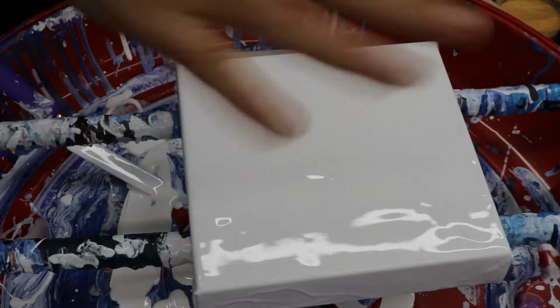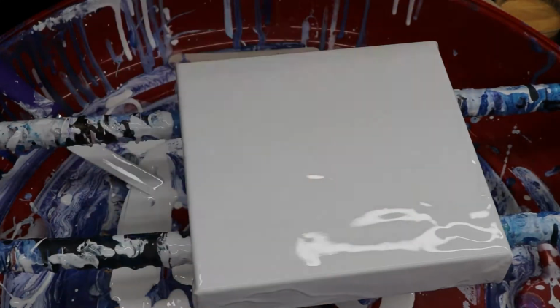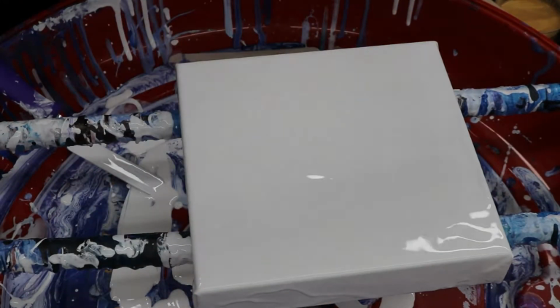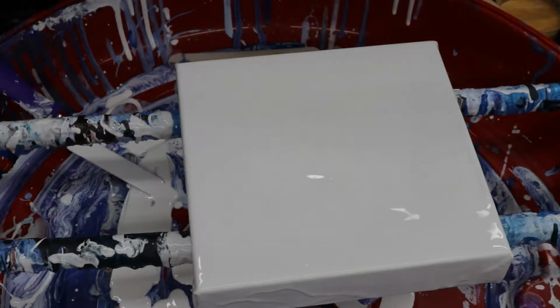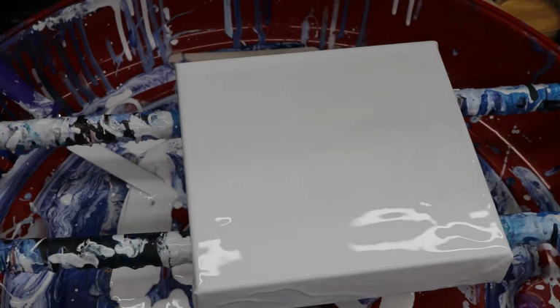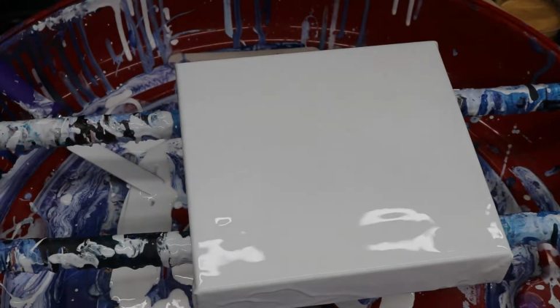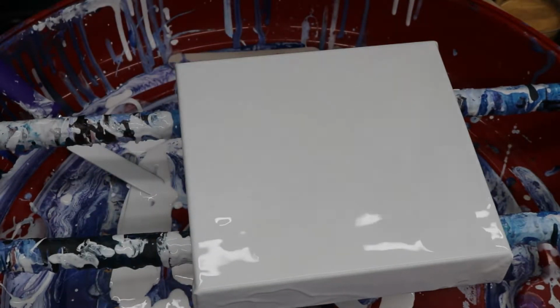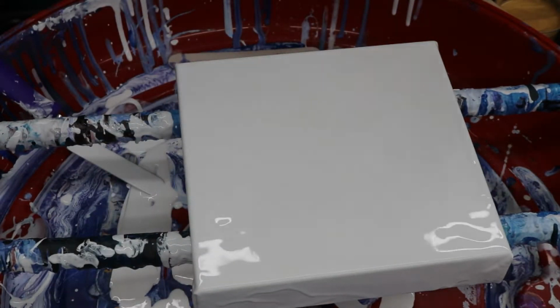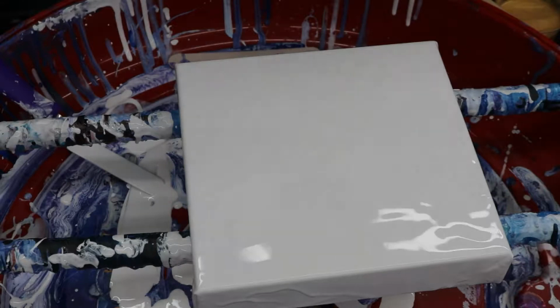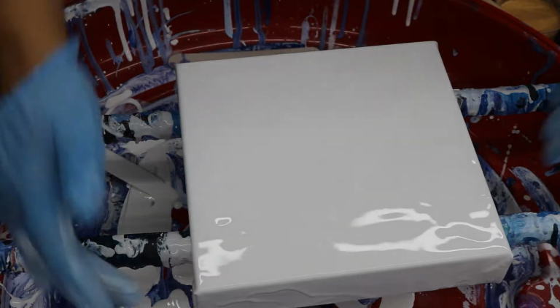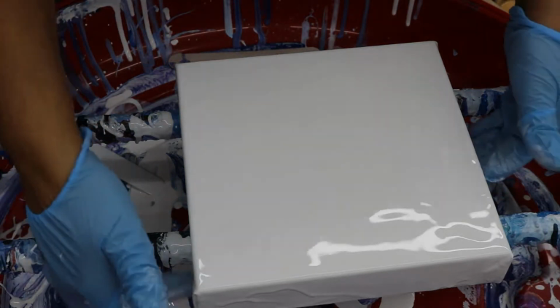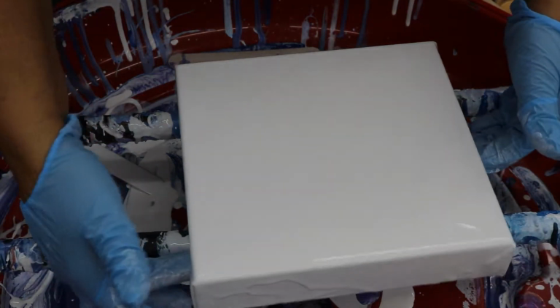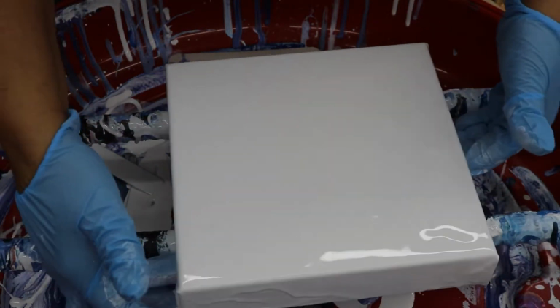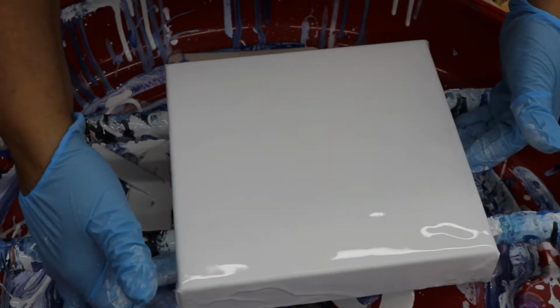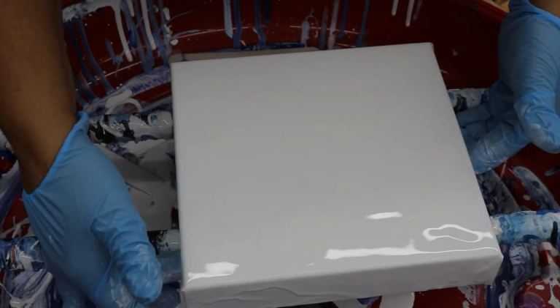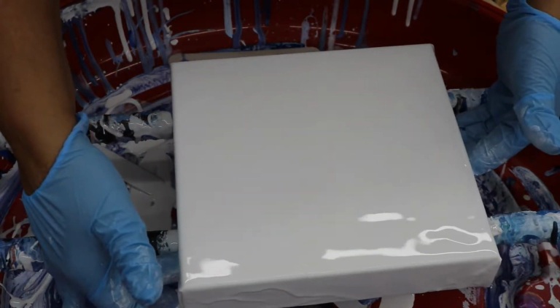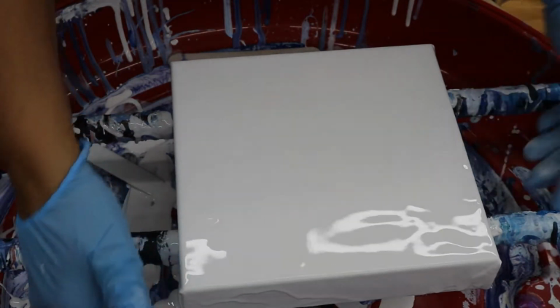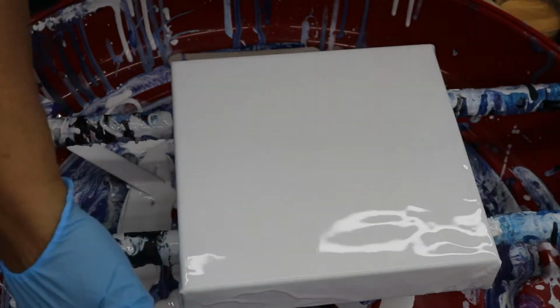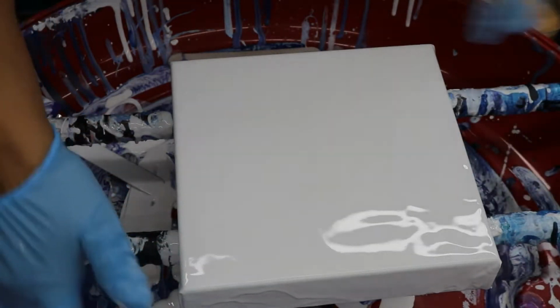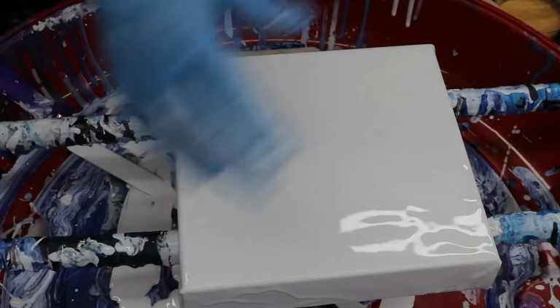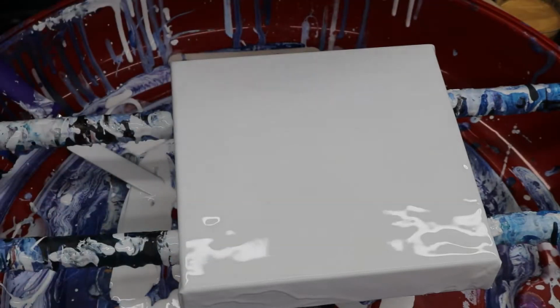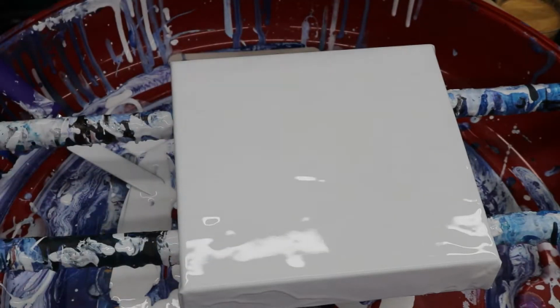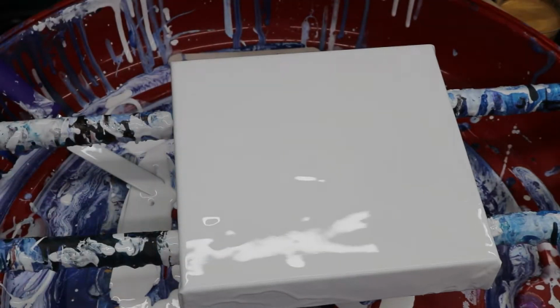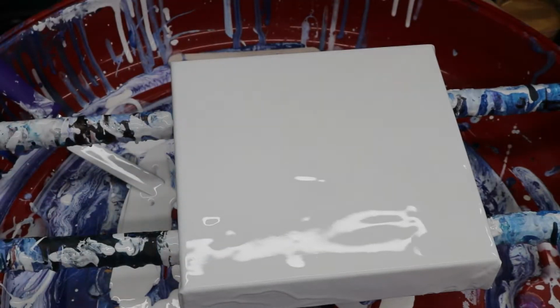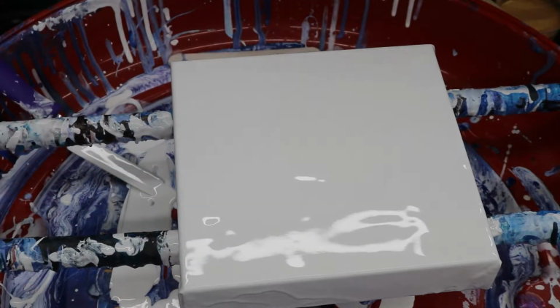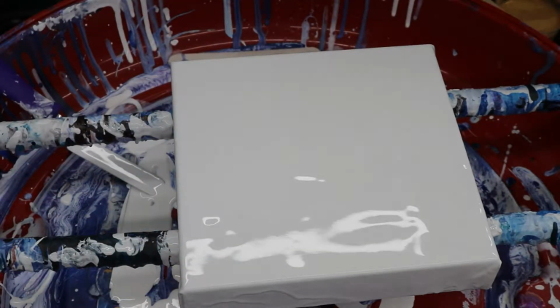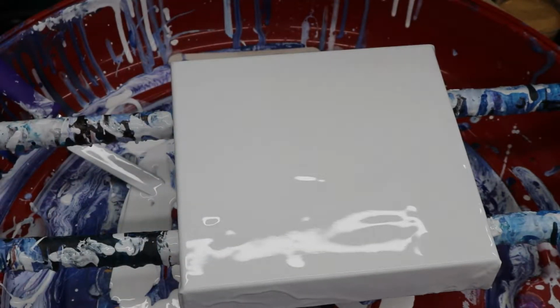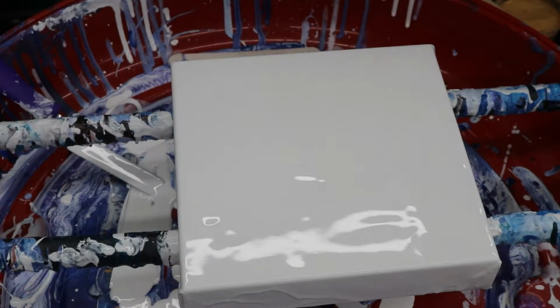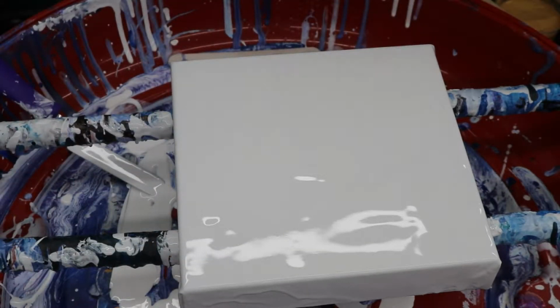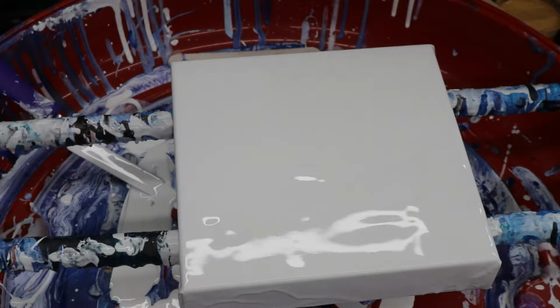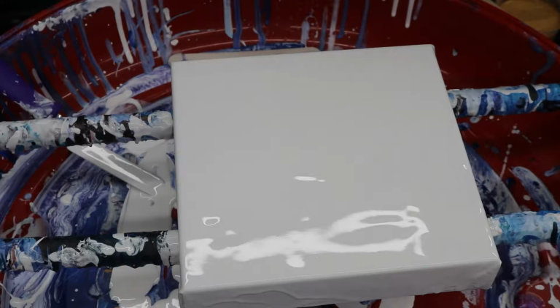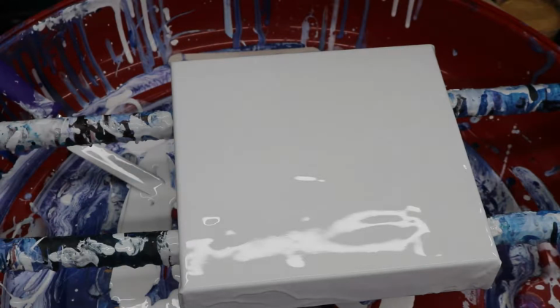Hey everybody, today I'm just gonna do an 8x8 gallery wrapped. I've already got my white on and I just want to check a color combination because I'm getting ready to do a big set — see how this works out.